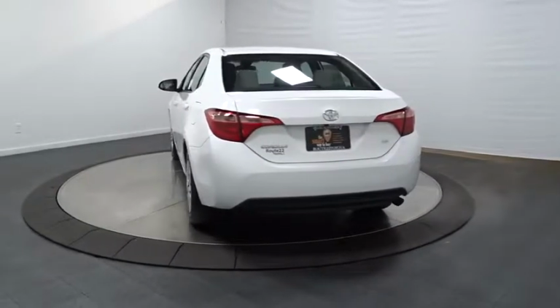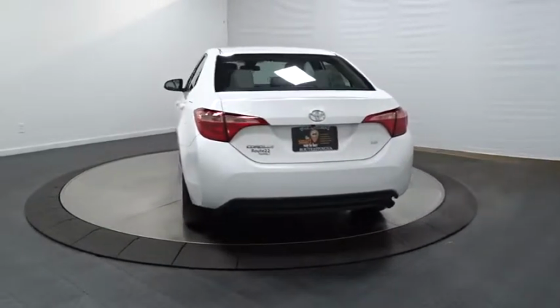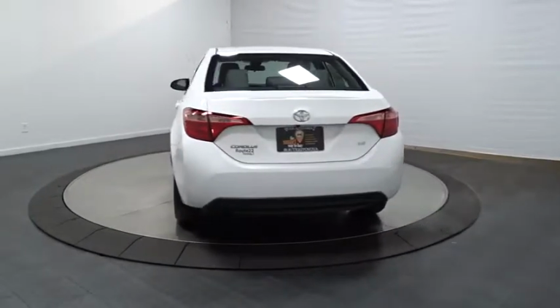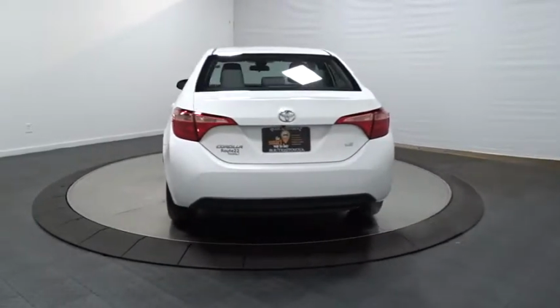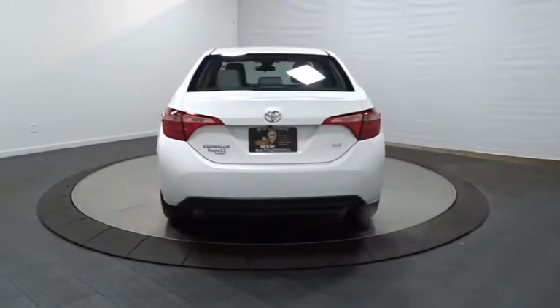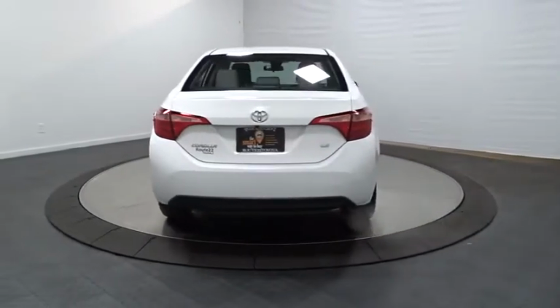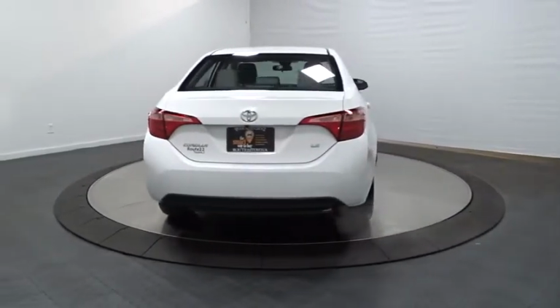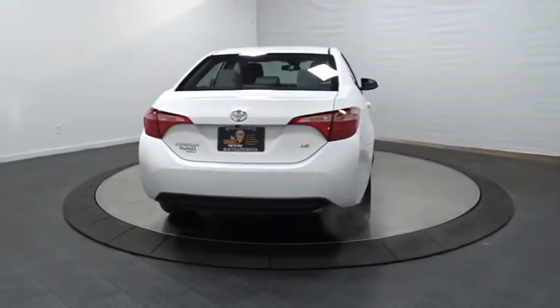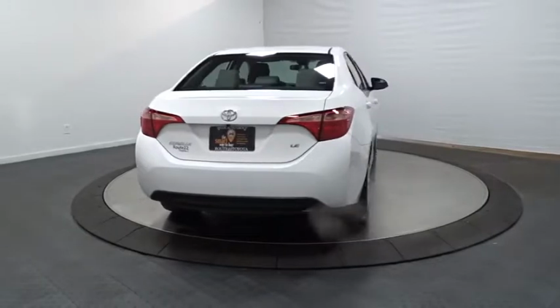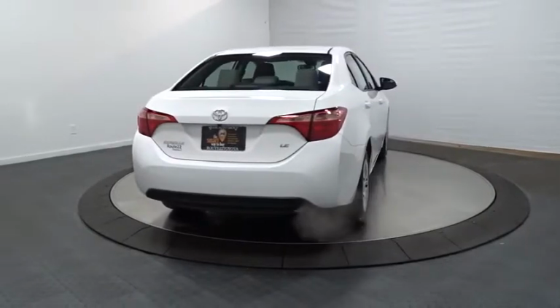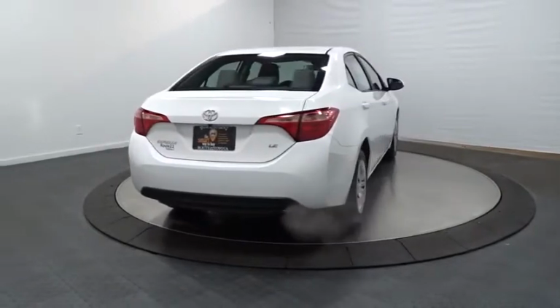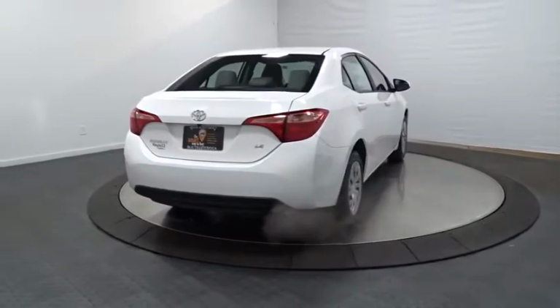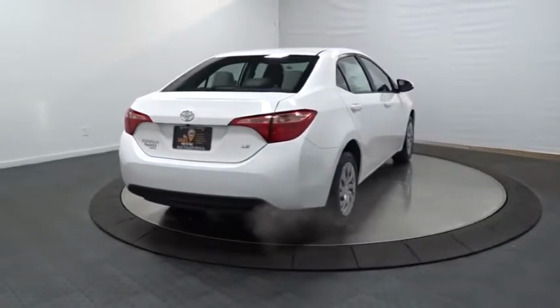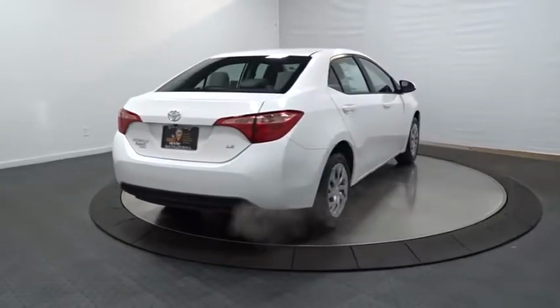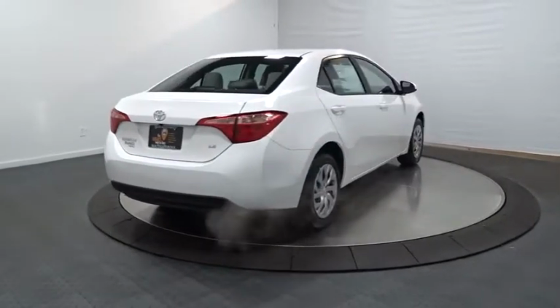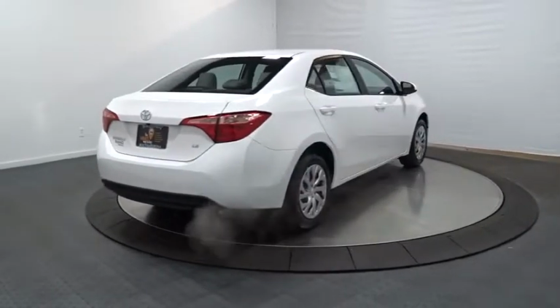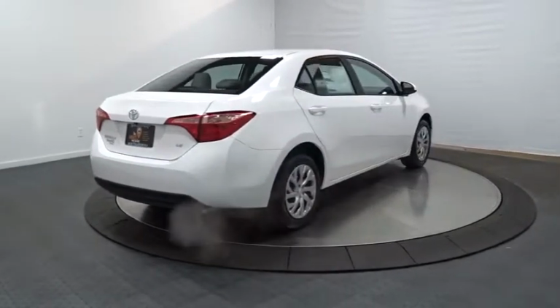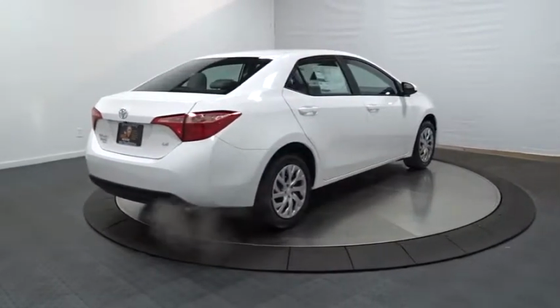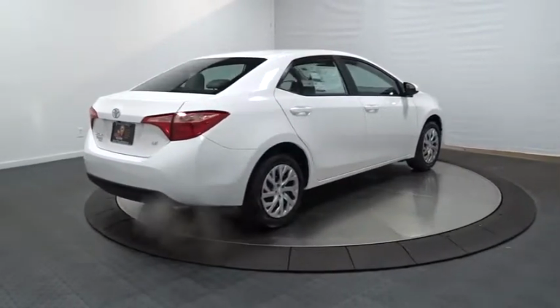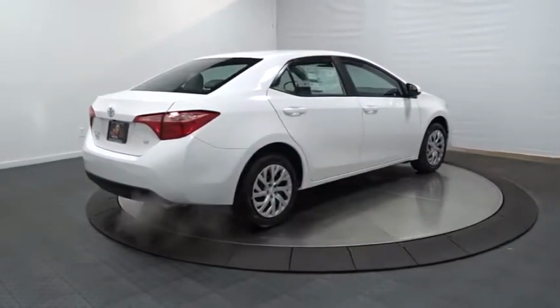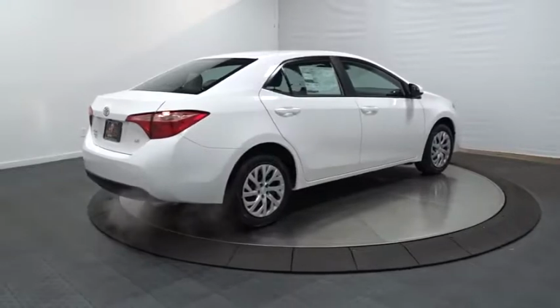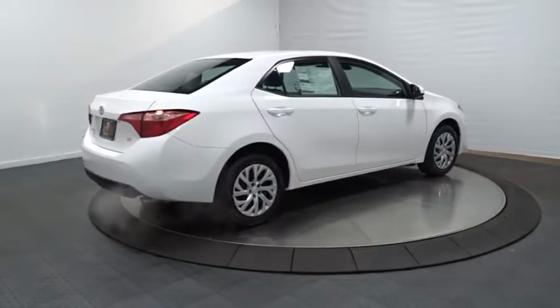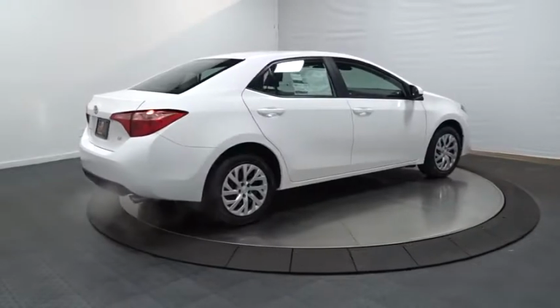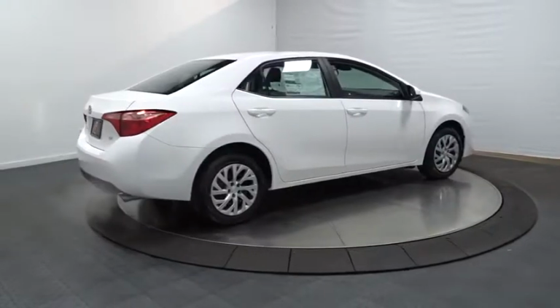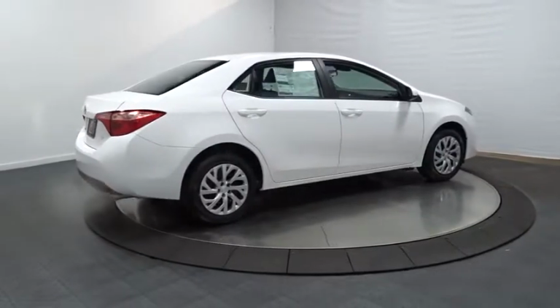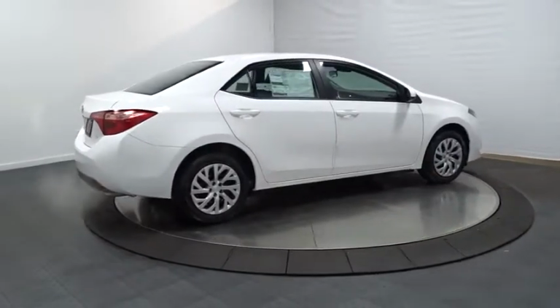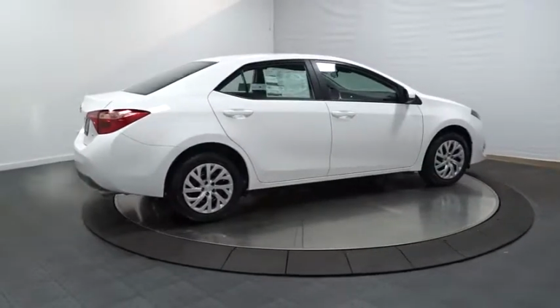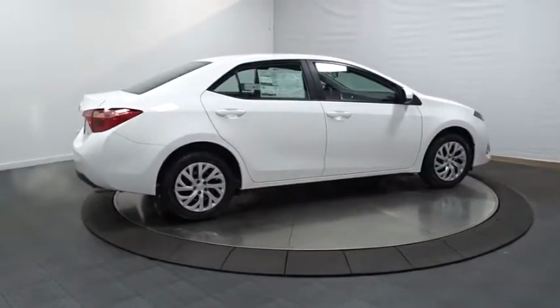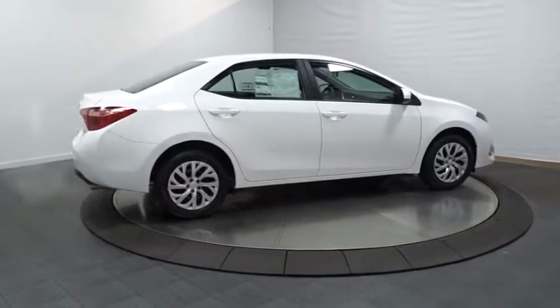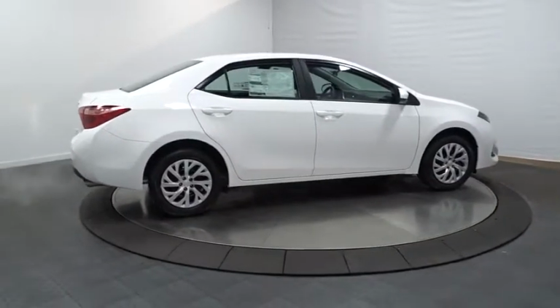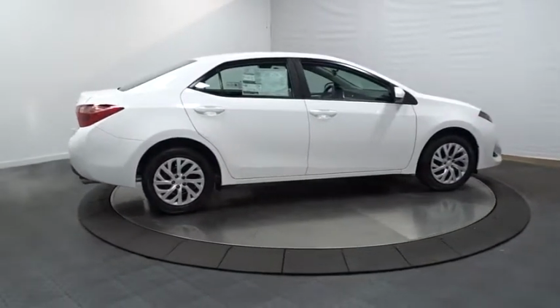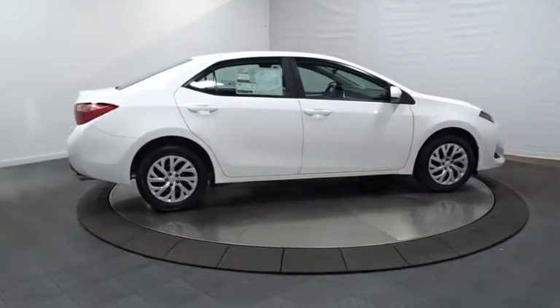Electronic stability control, tachometer, day and night rear view mirror, outside temperature gauge, automatic air conditioning, body color door handles, engine immobilizer, low tire pressure warning, power rear window sunshade.